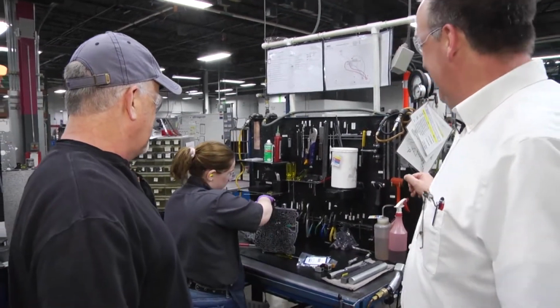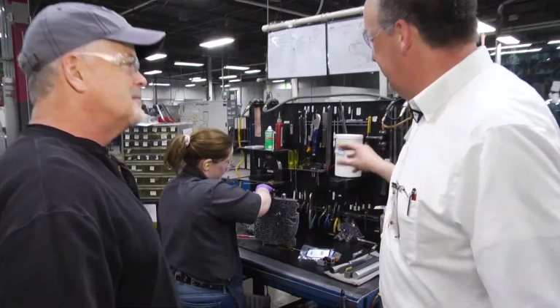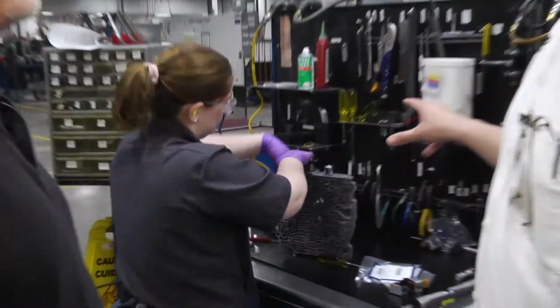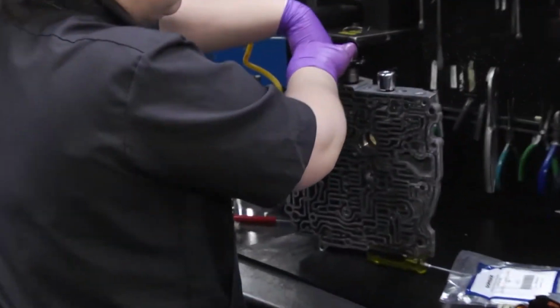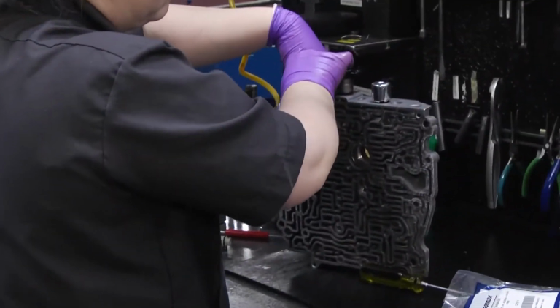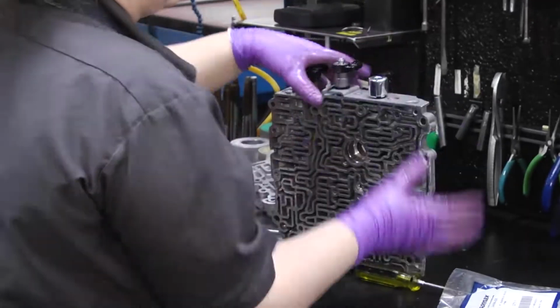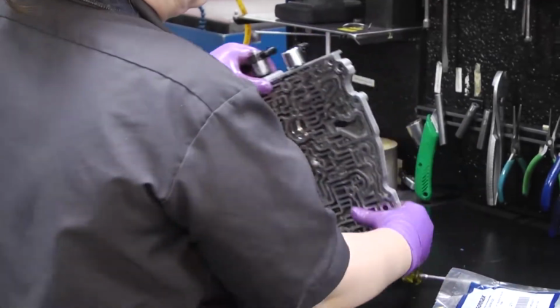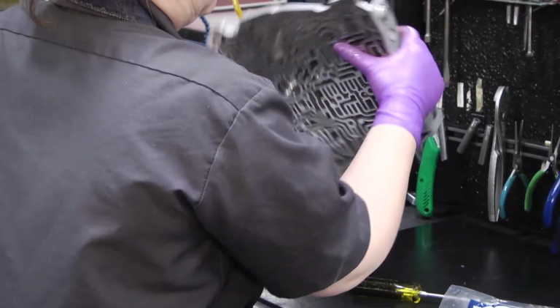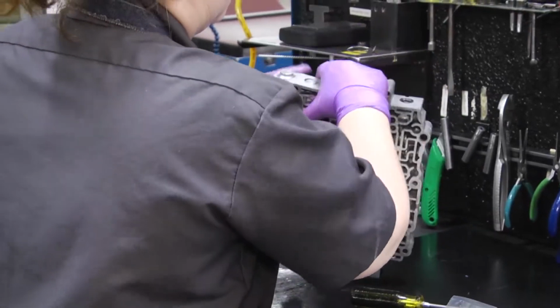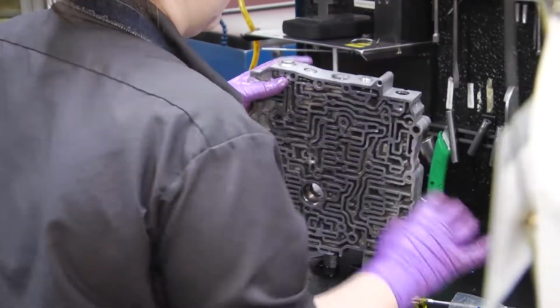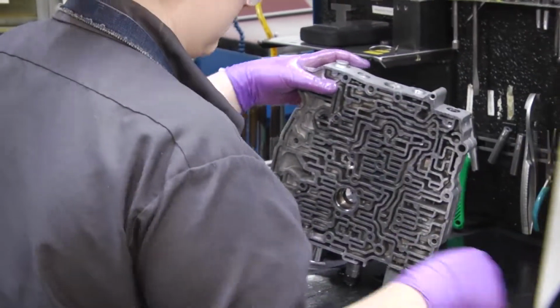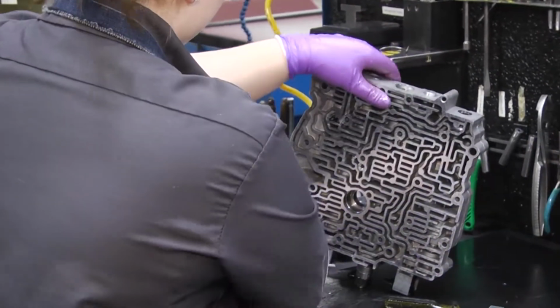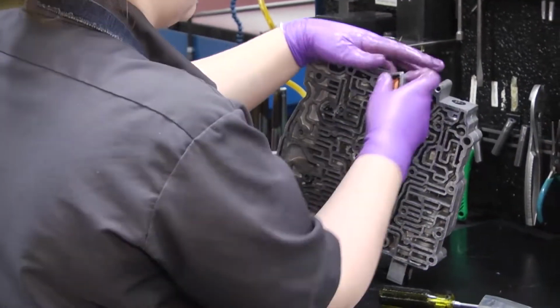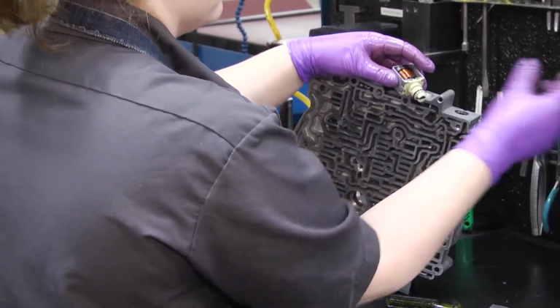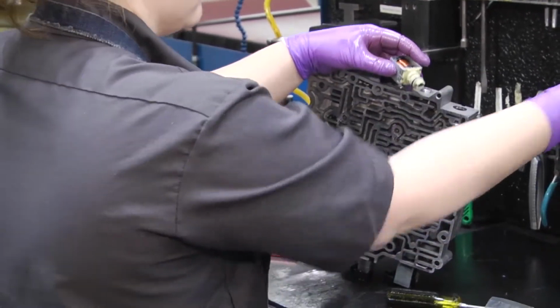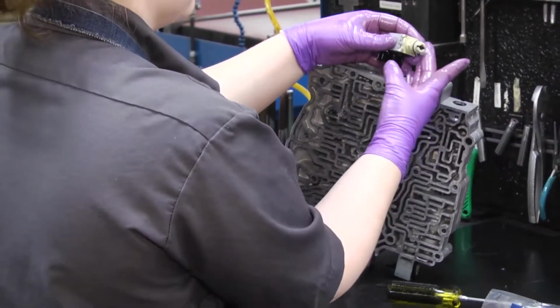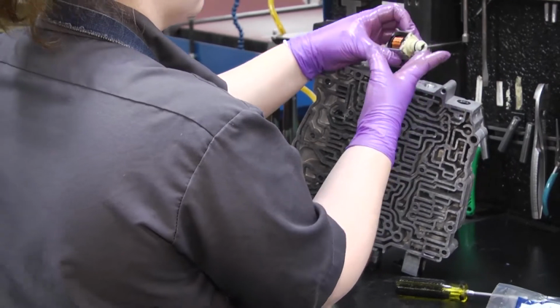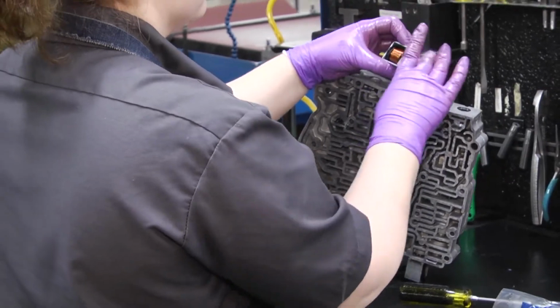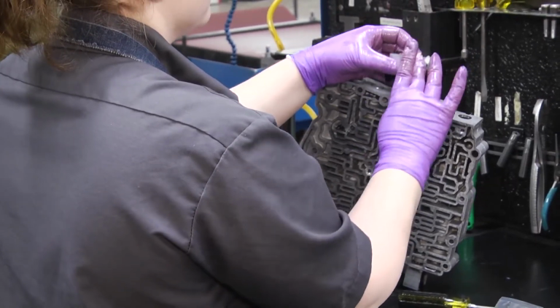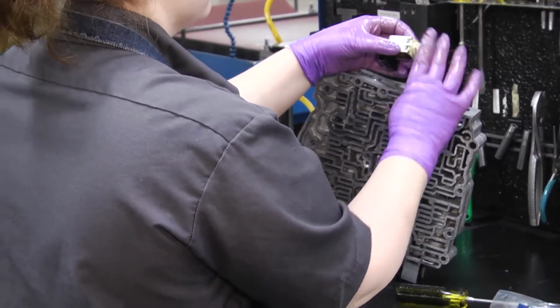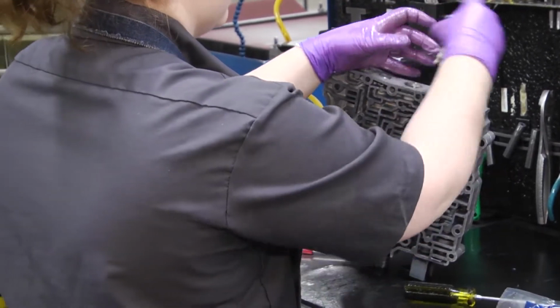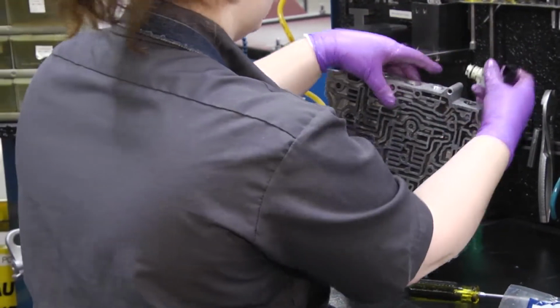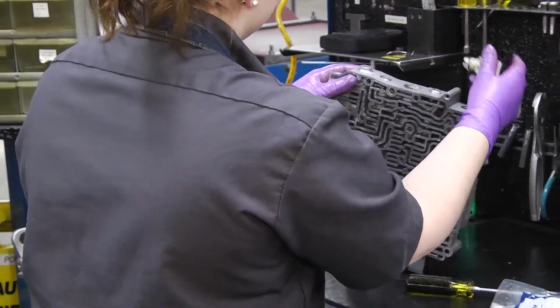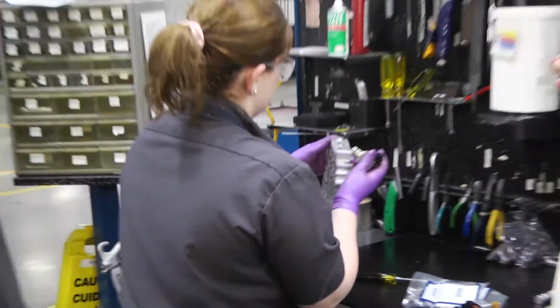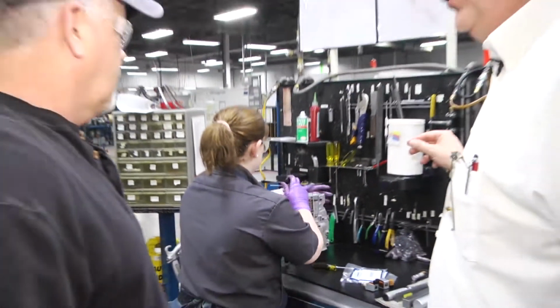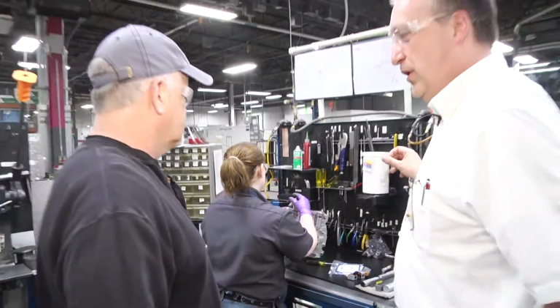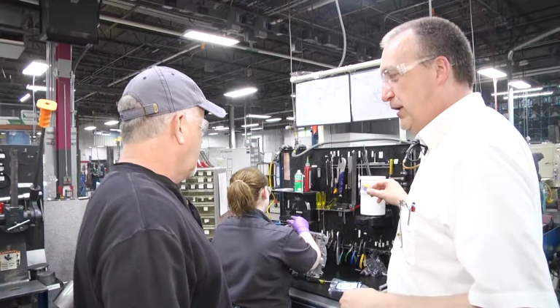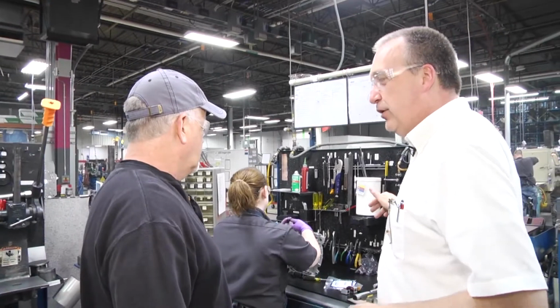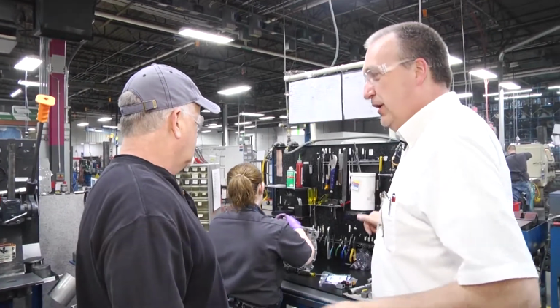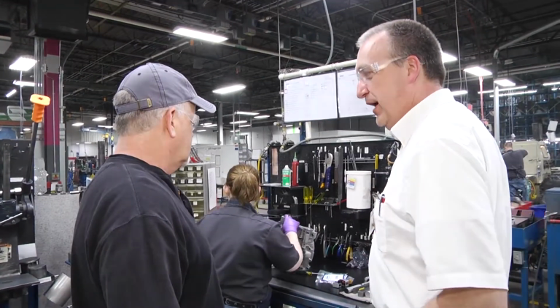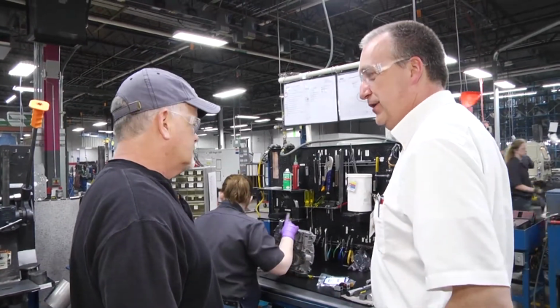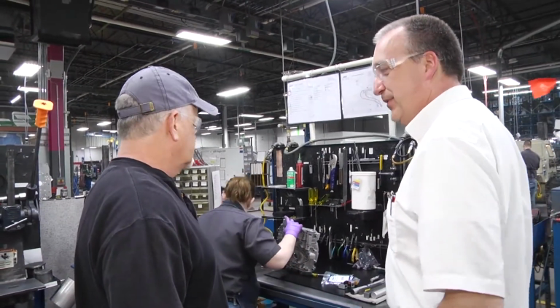Actually, this is a valve body for an automatic transmission. Each of those little — what you'd call ant body lanes — those are actually little areas for transmission fluid to flow through in order to get particular gears in your transmission to operate.